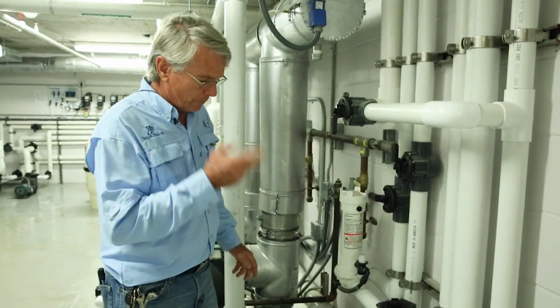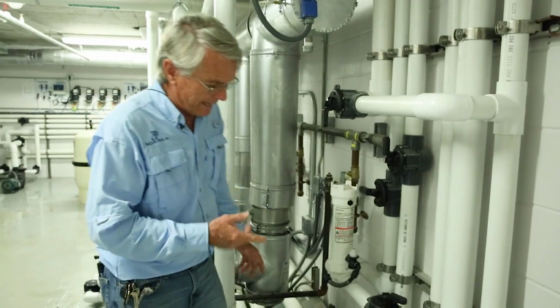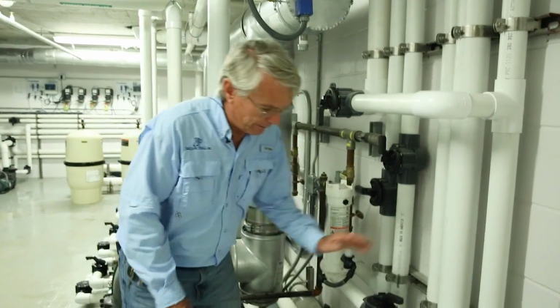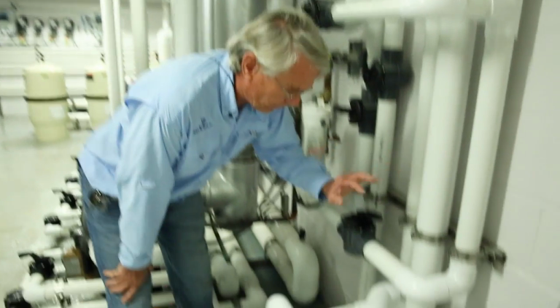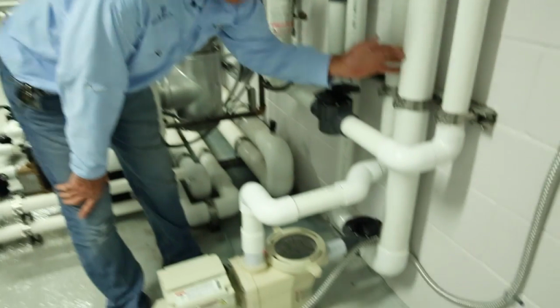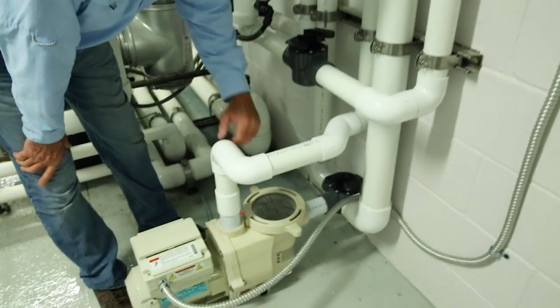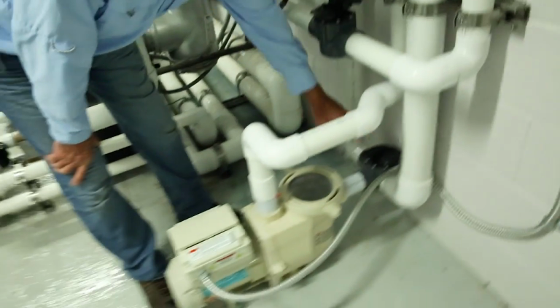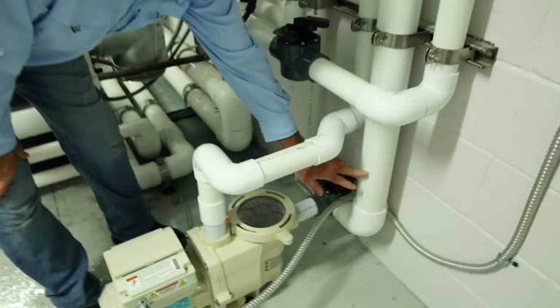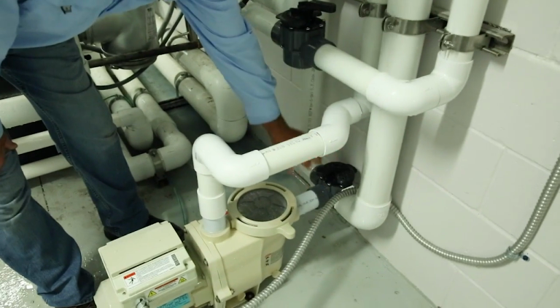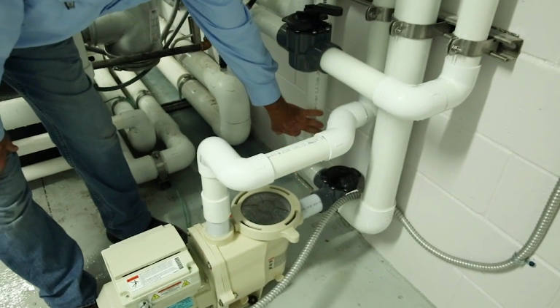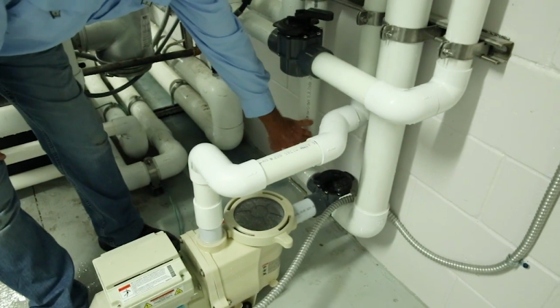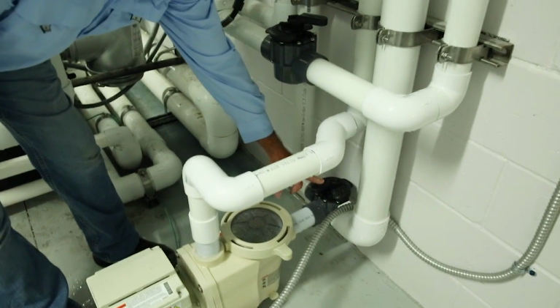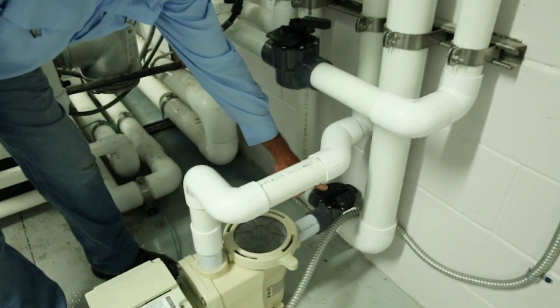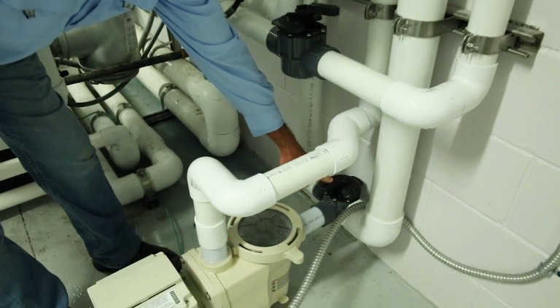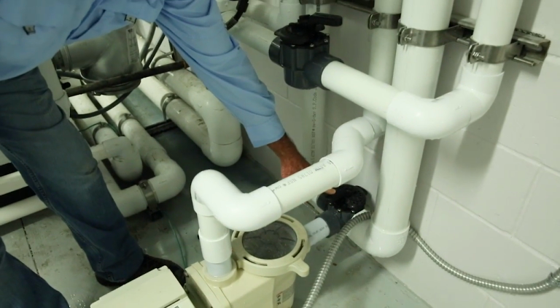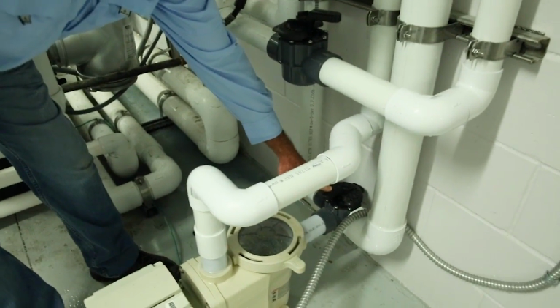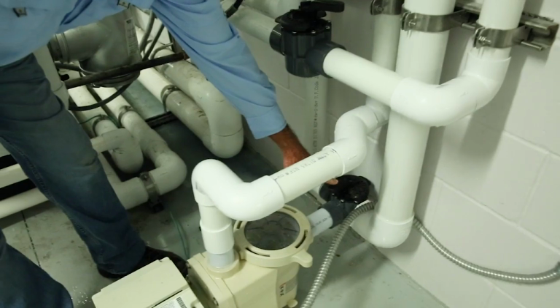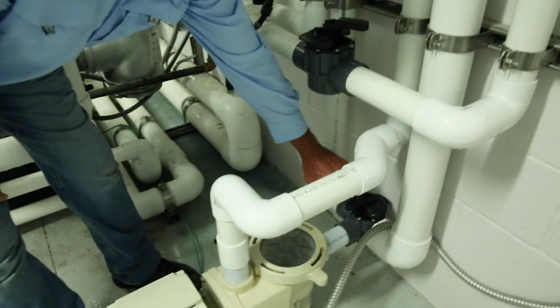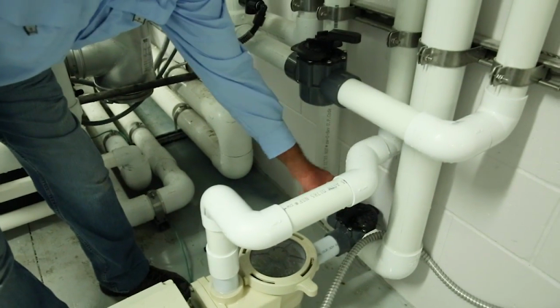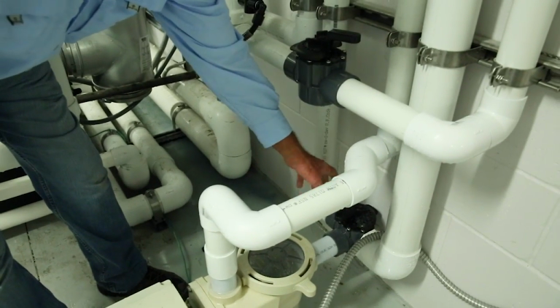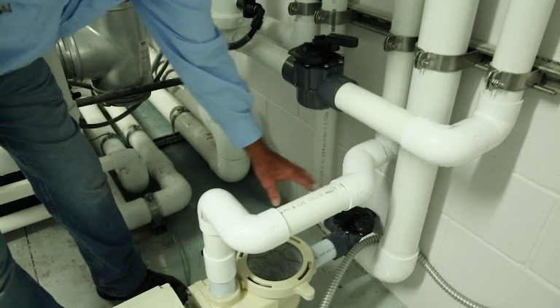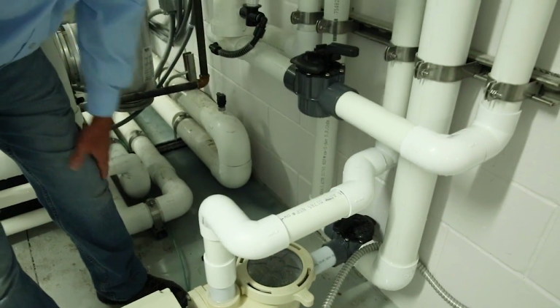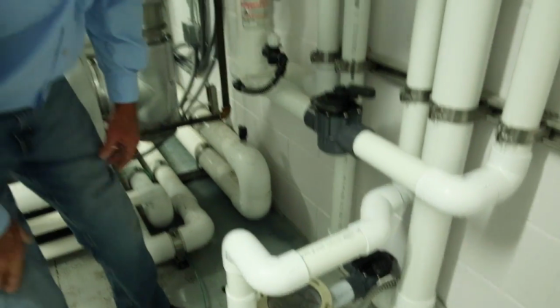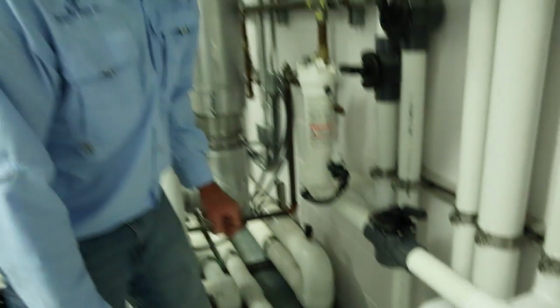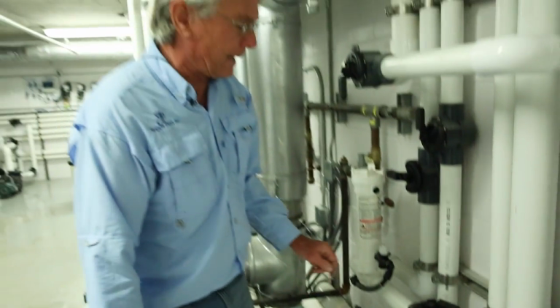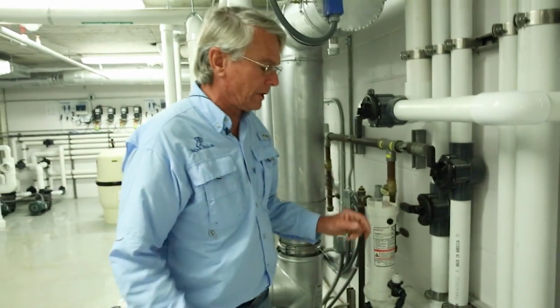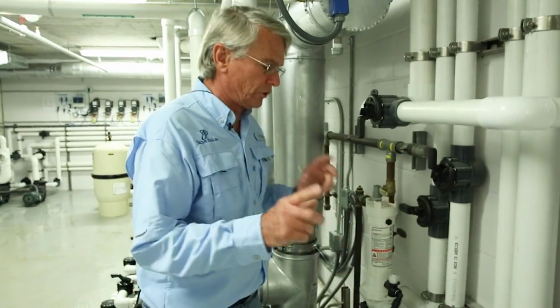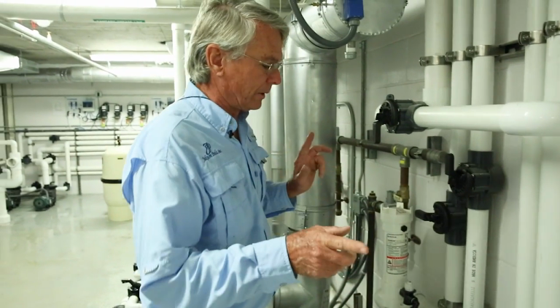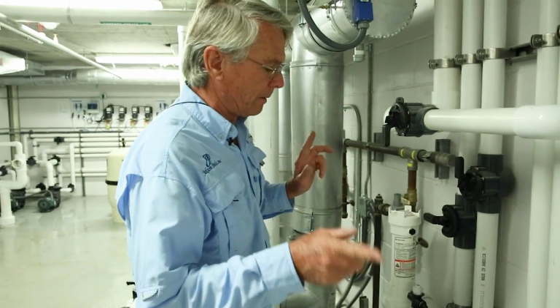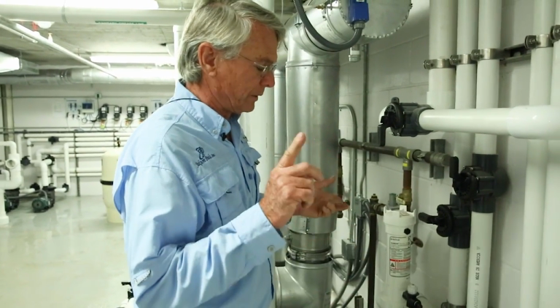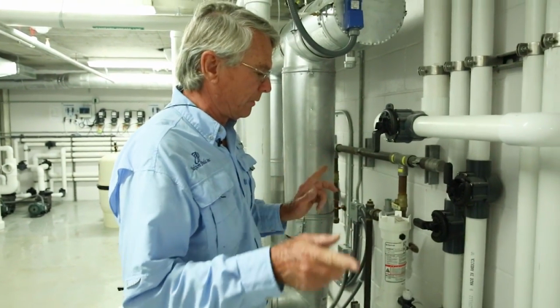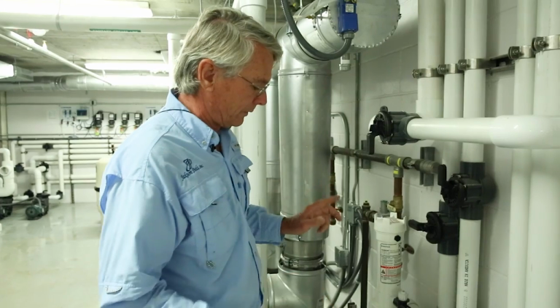What we have here is our main drain line and skimmer line, and there is a three-way valve in between so that you can proportion that for the skimming action. There's a skimmer on both east and west.